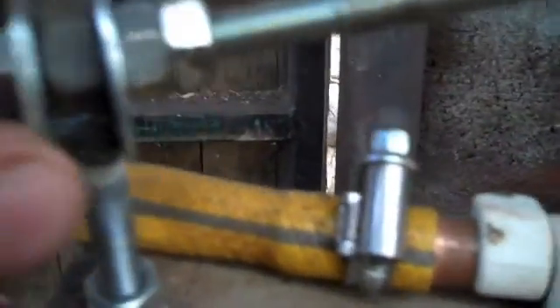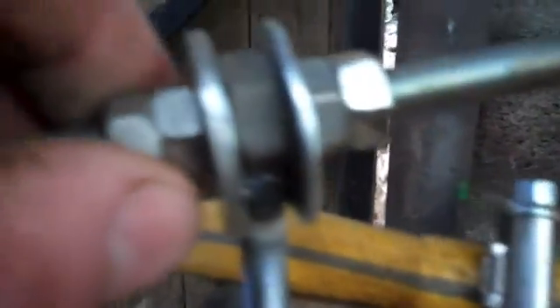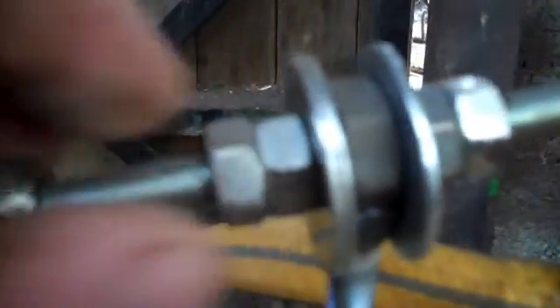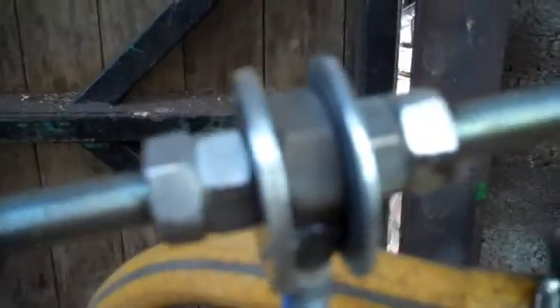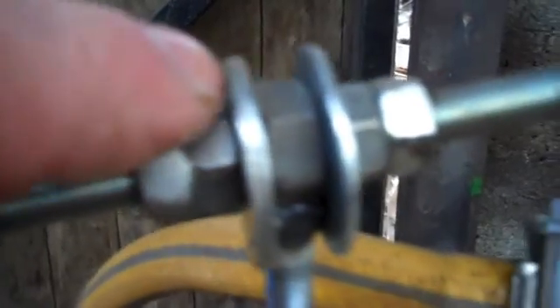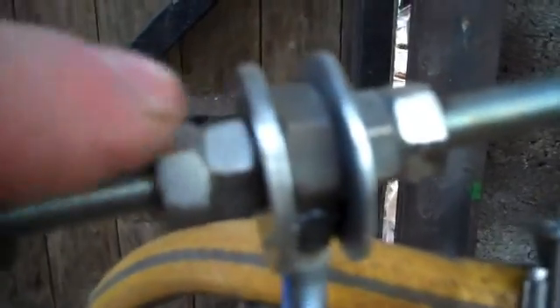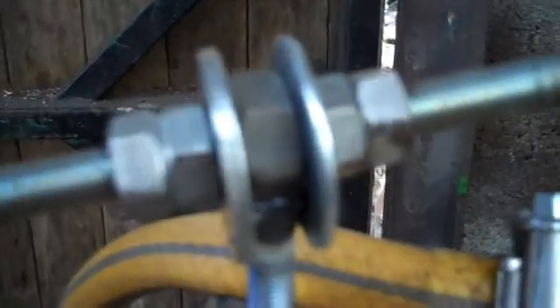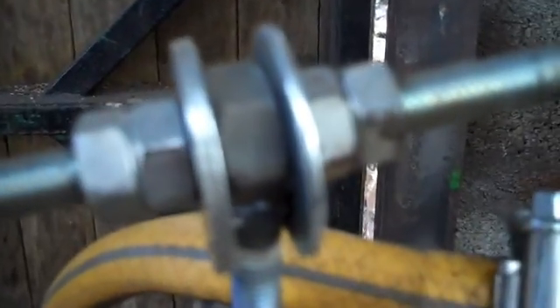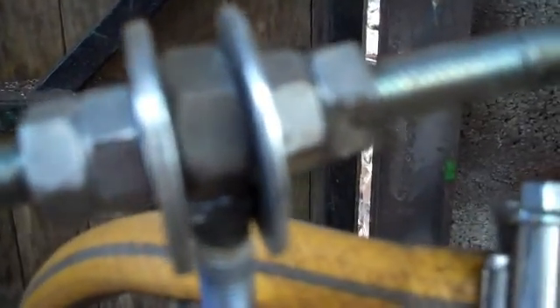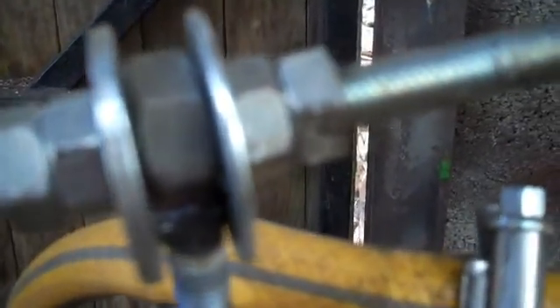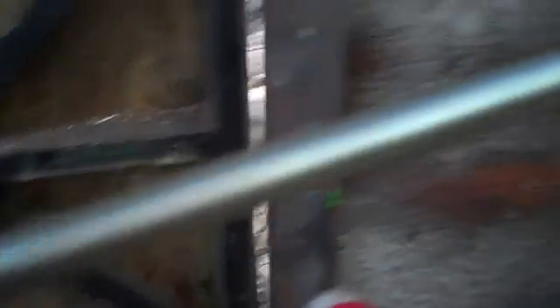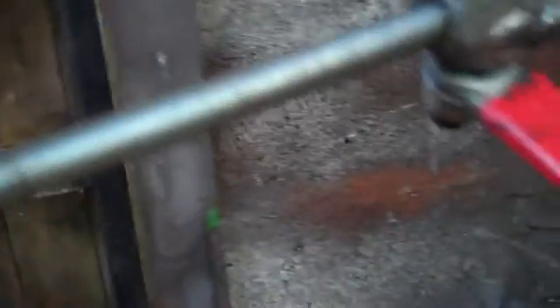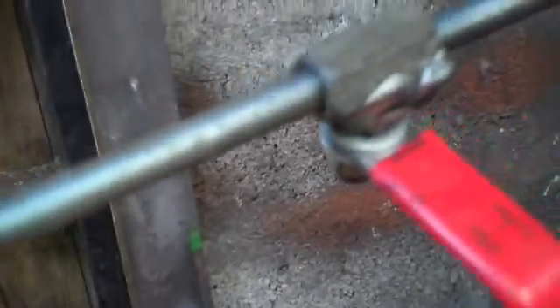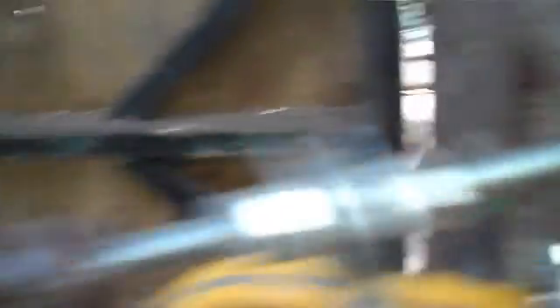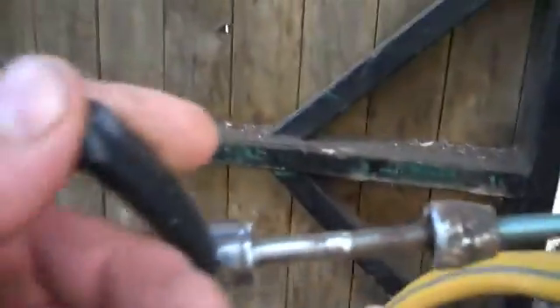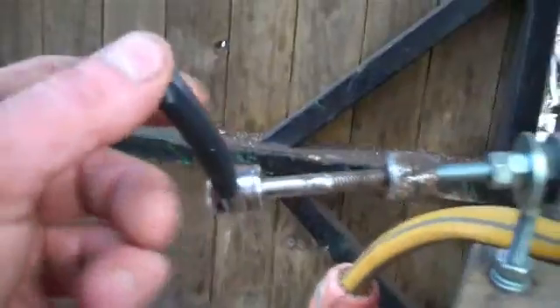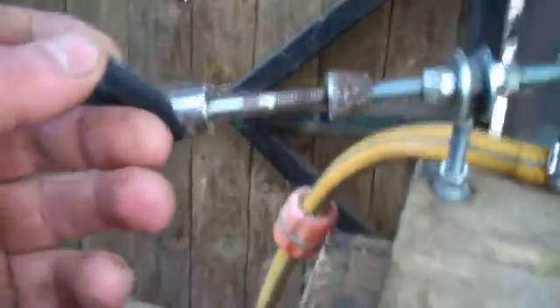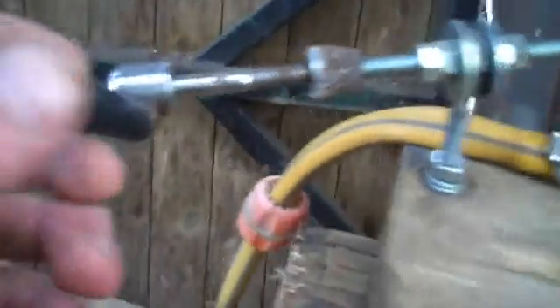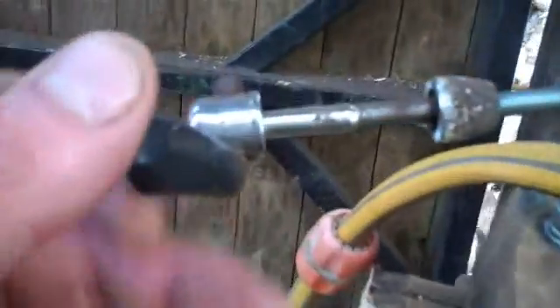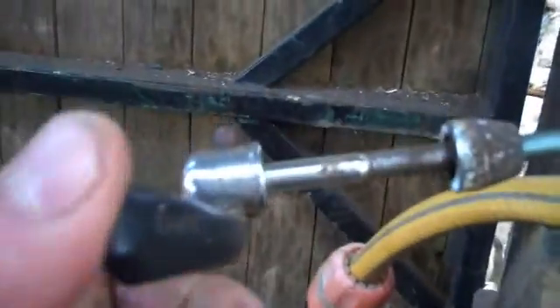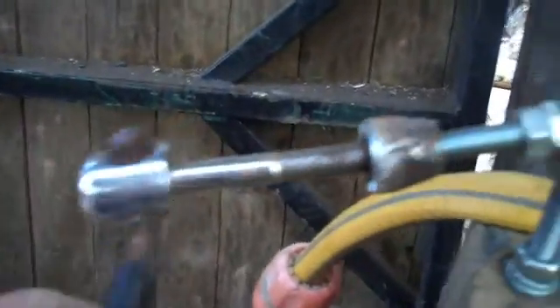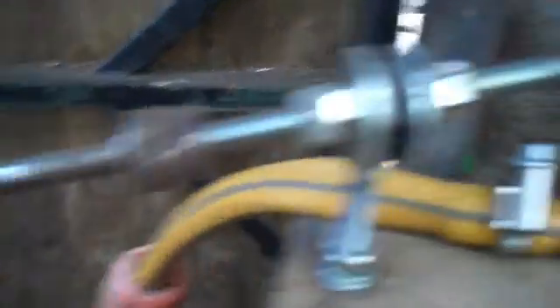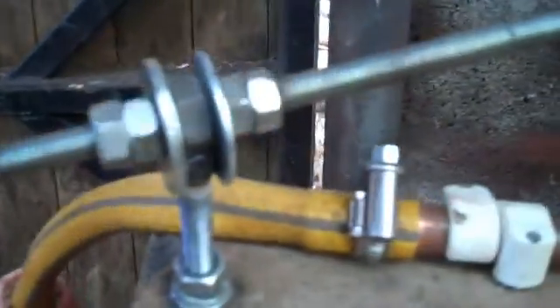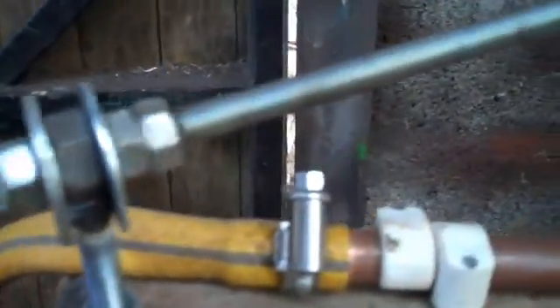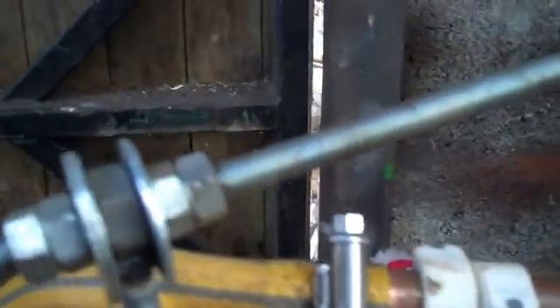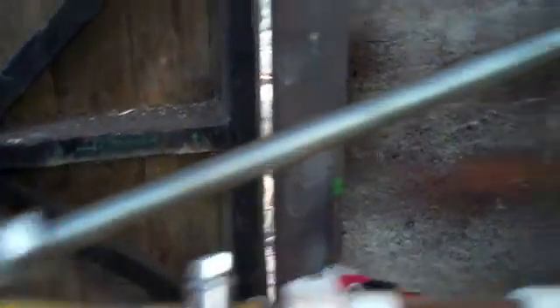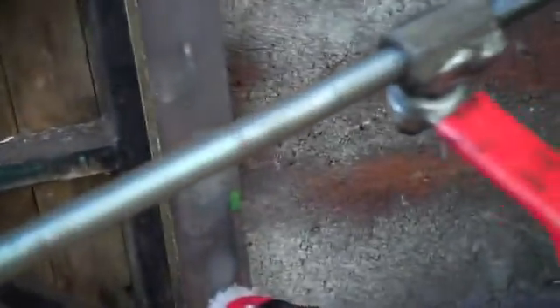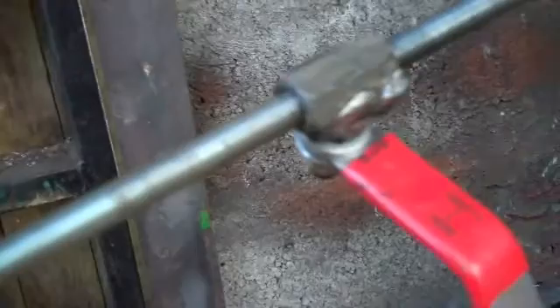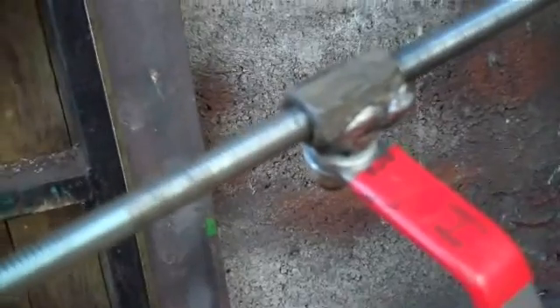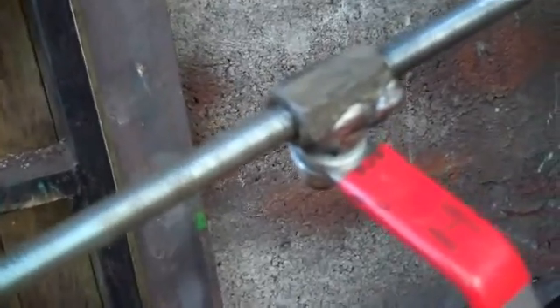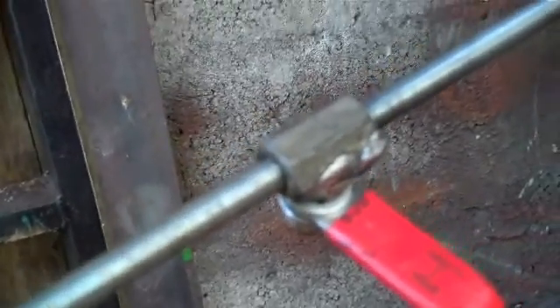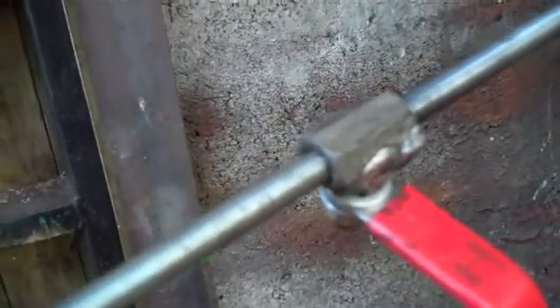The nuts here, the two of them are locked together so they hold. So I can adjust by turning this — this is only a piece off a bicycle — by turning this I can adjust my lever valve to exactly where I want it.